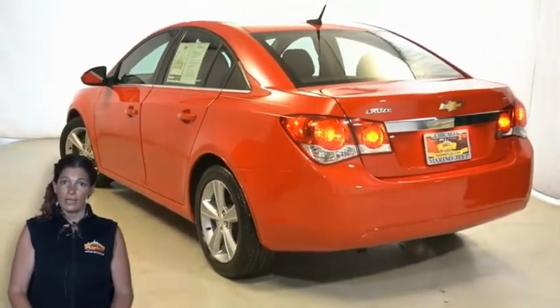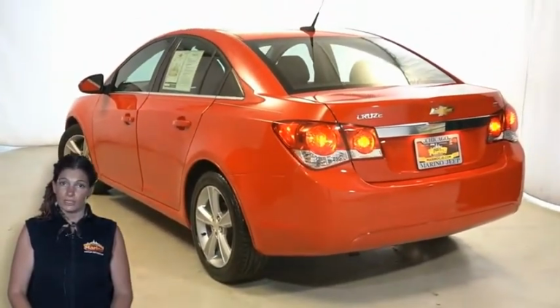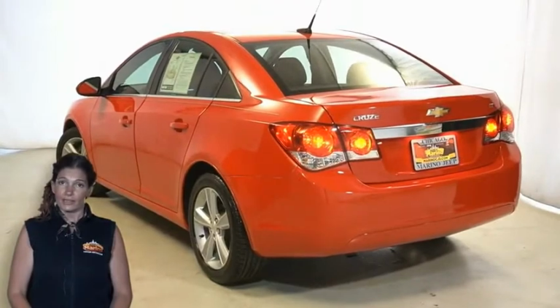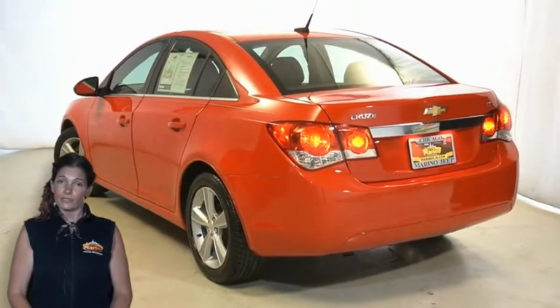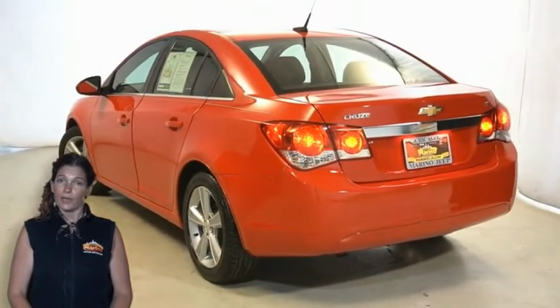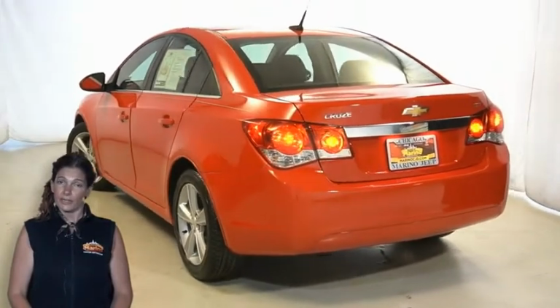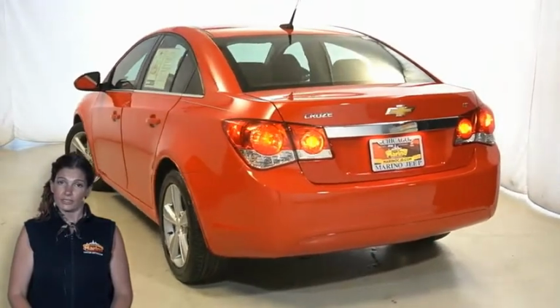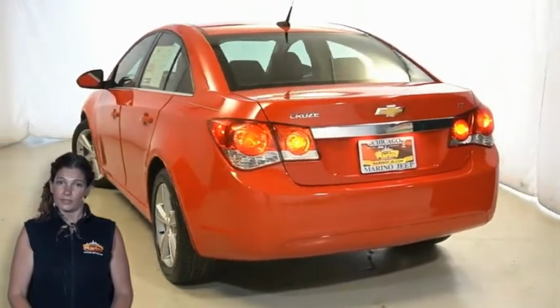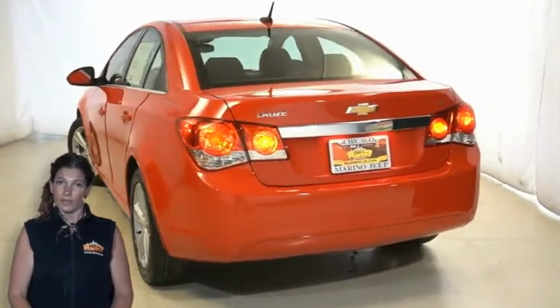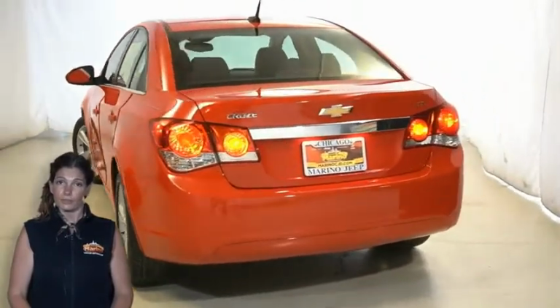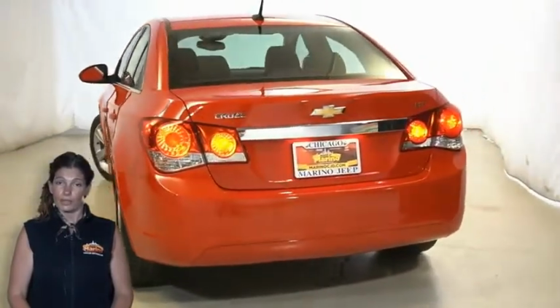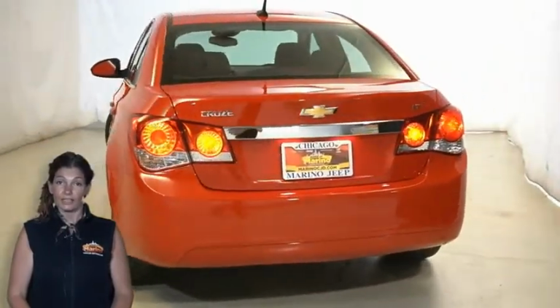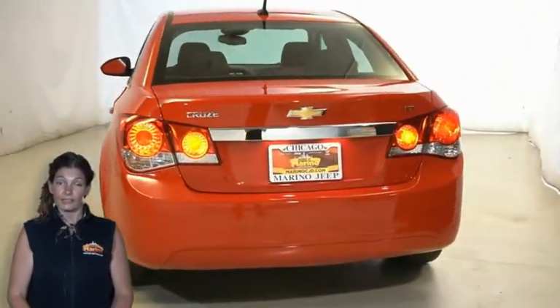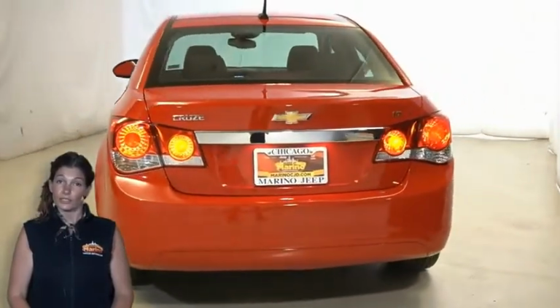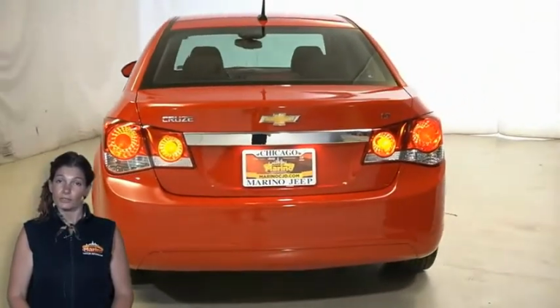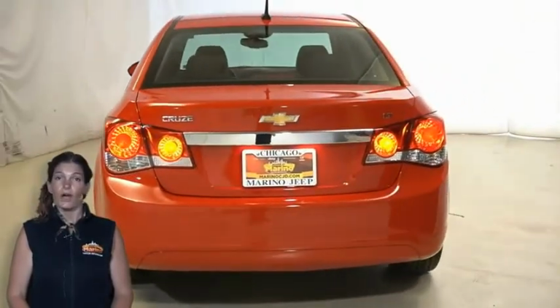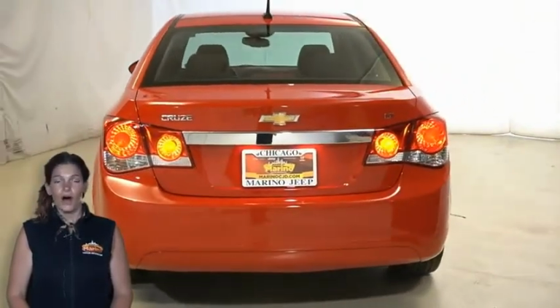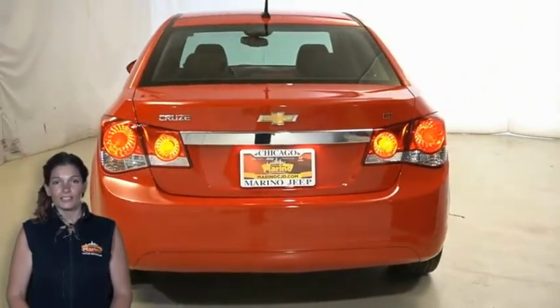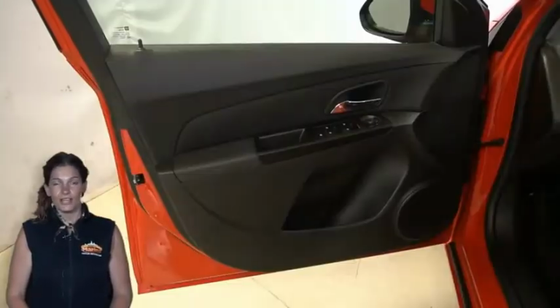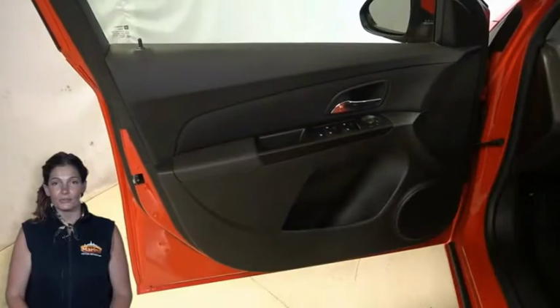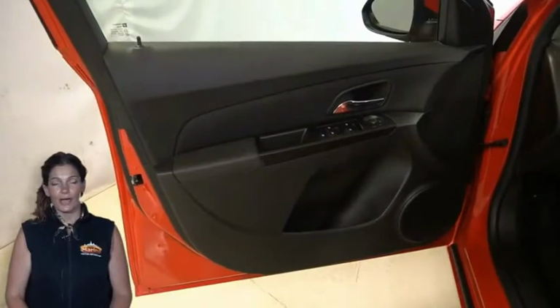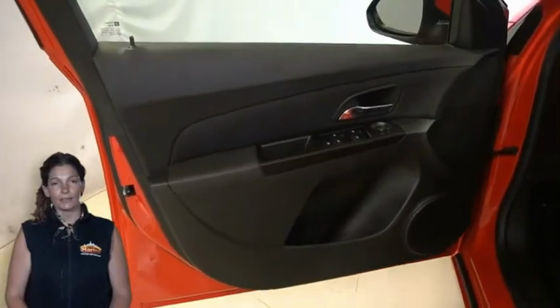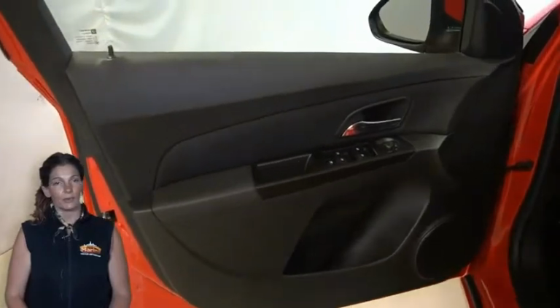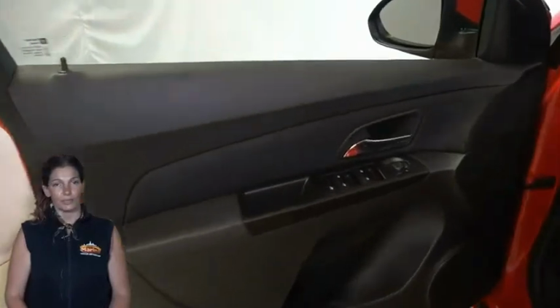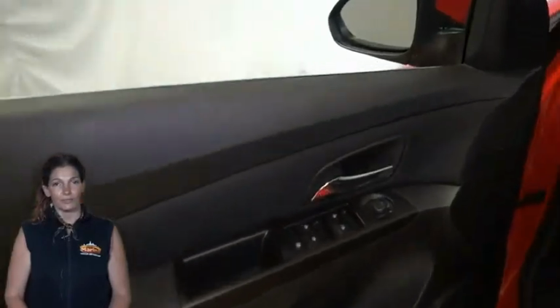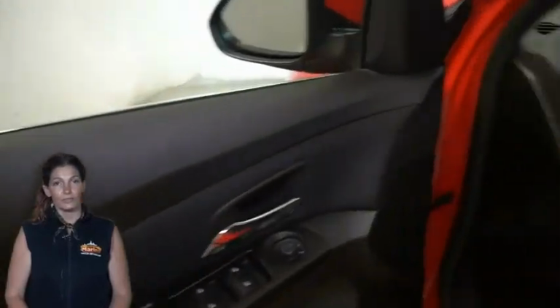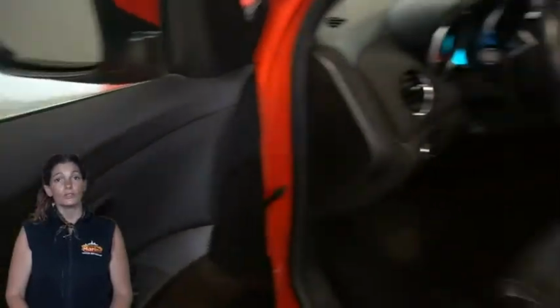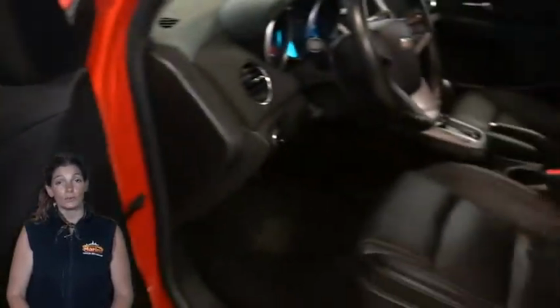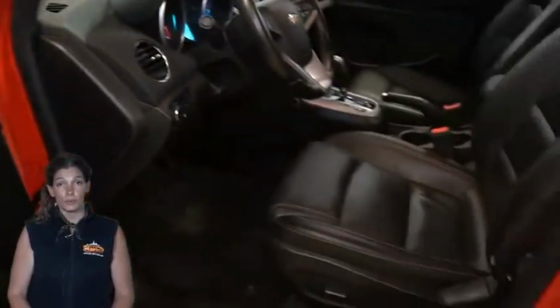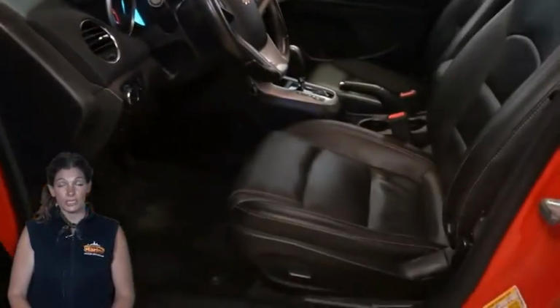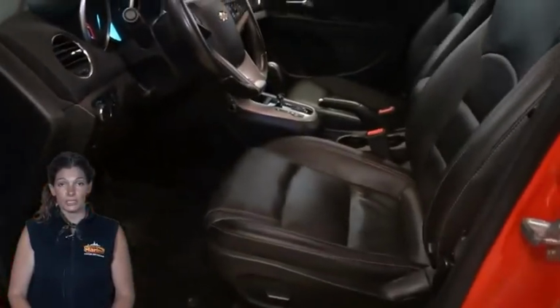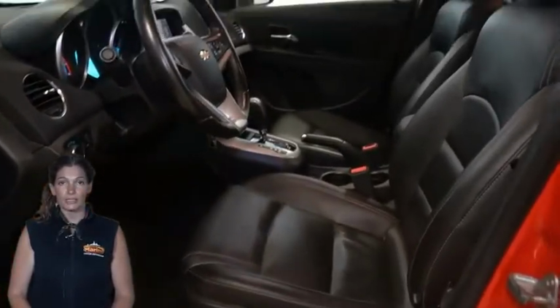Halogen headlamps with automatic exterior lamp control and delay feature, all season tires with compact spare wheel, solar absorbing tinted glass.